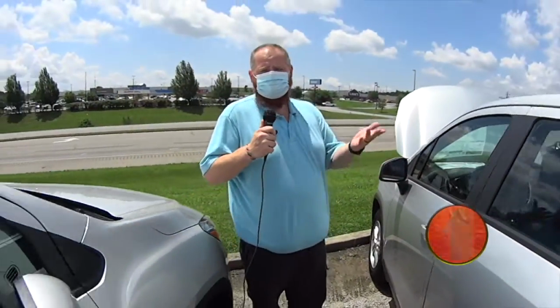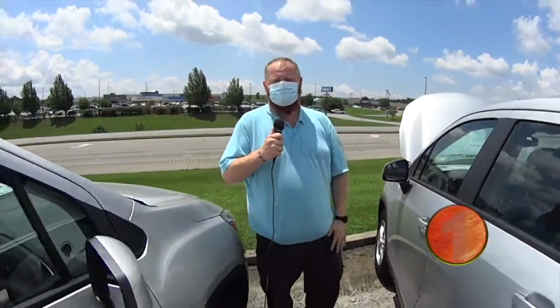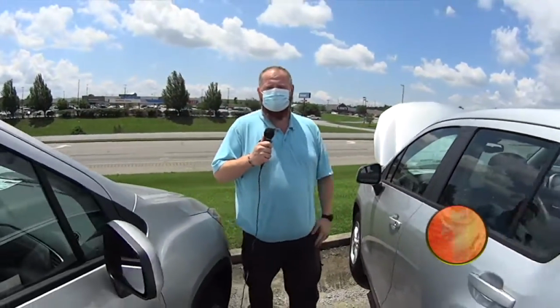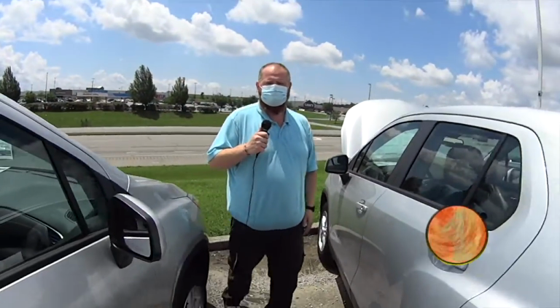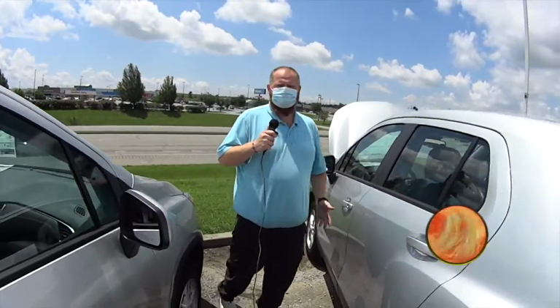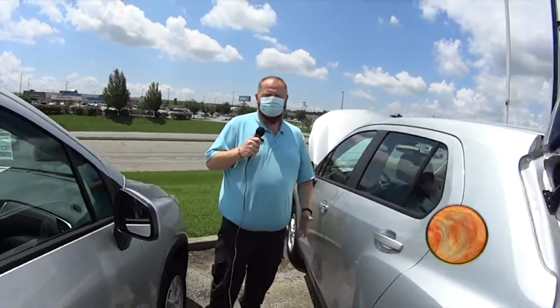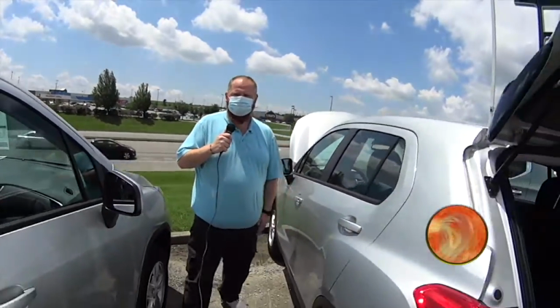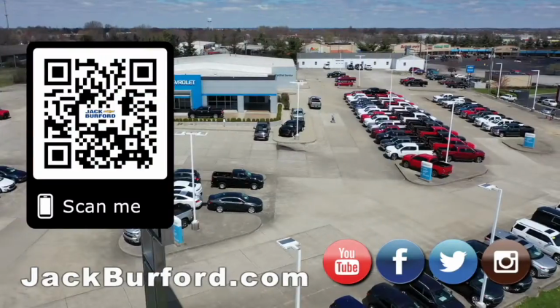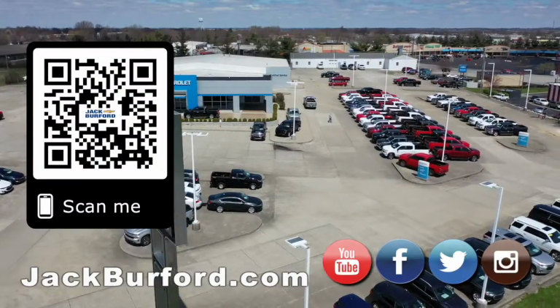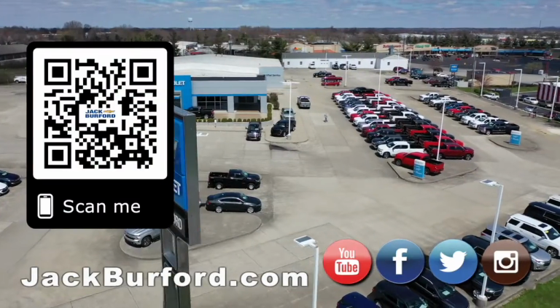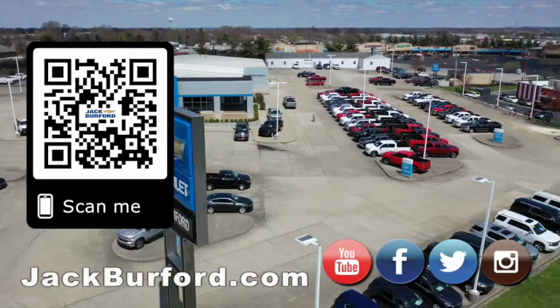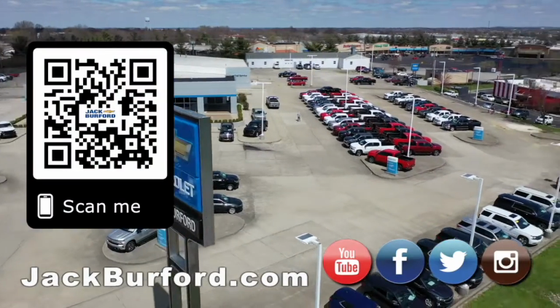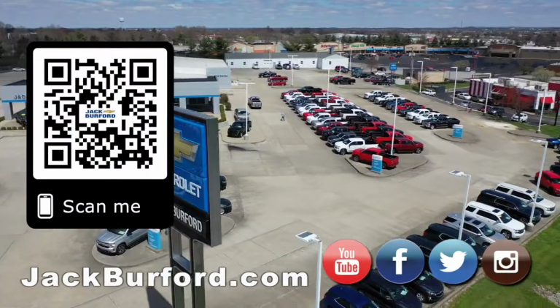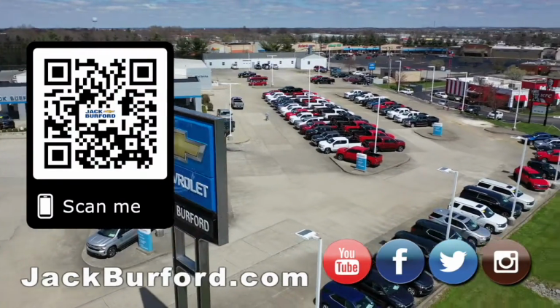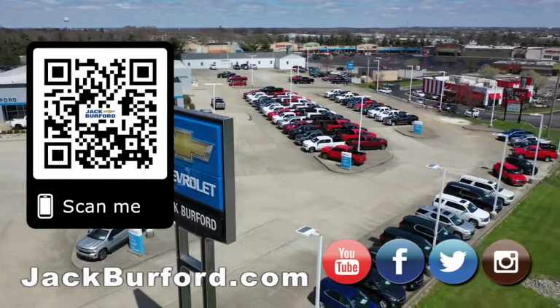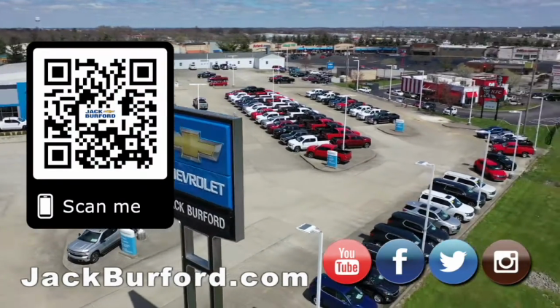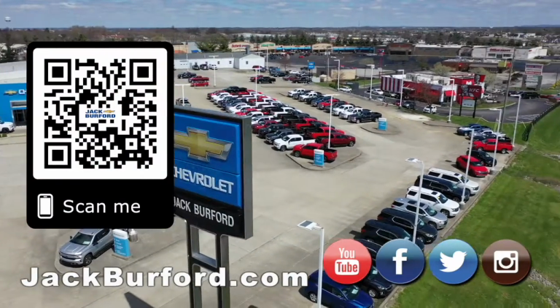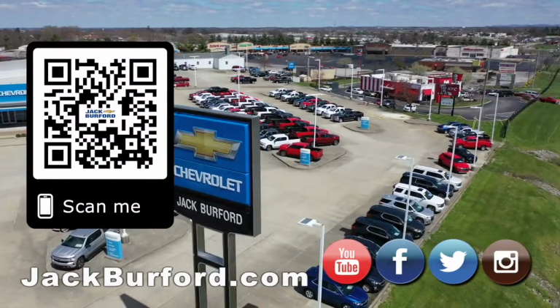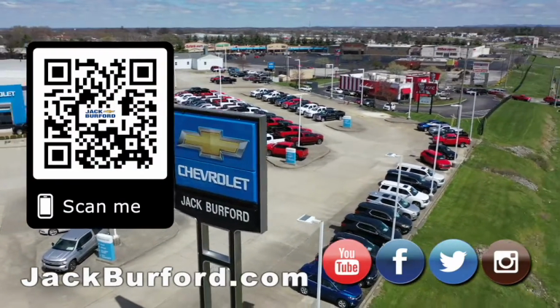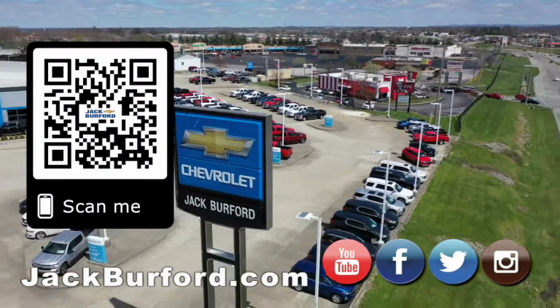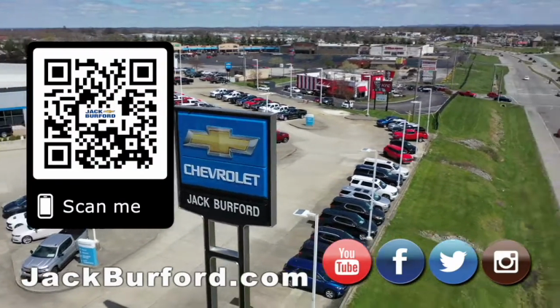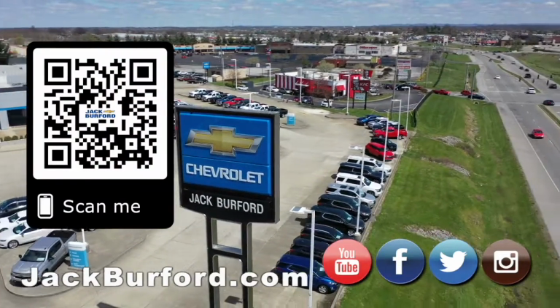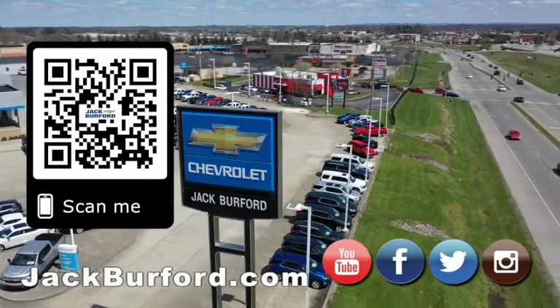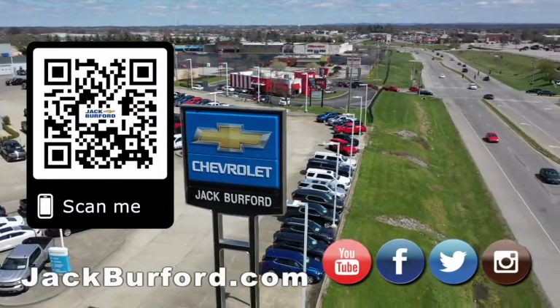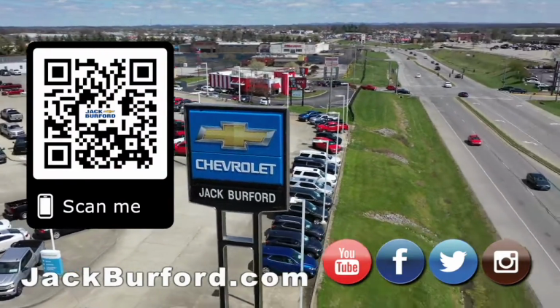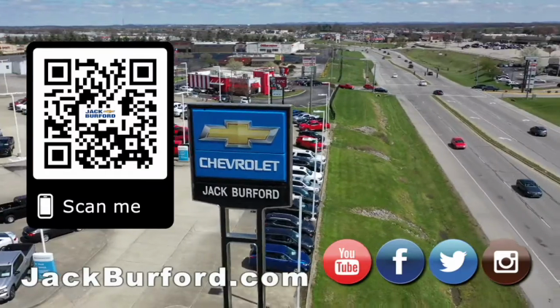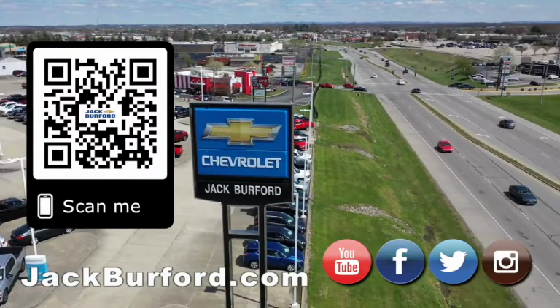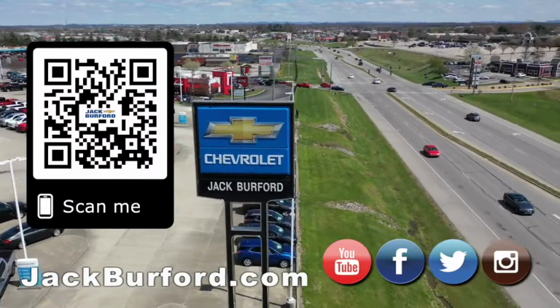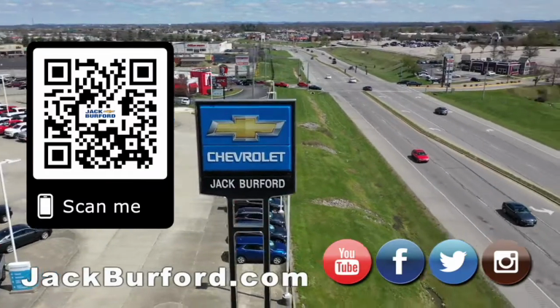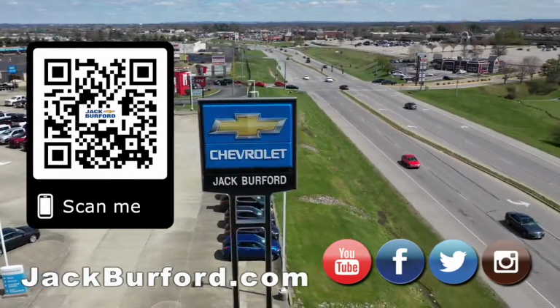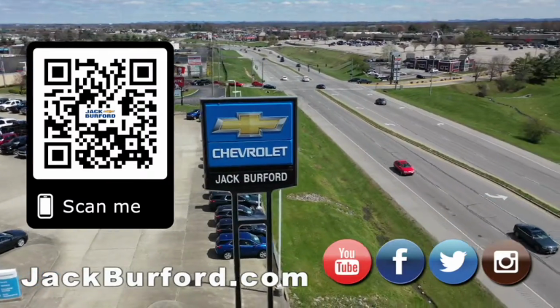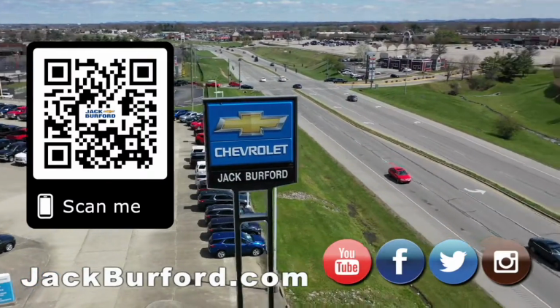It's been your 30-second walk-around on the Chevy Trax. Why would you buy a vehicle anywhere else? Make sure to visit us at jackburford.com and subscribe to our YouTube channel.